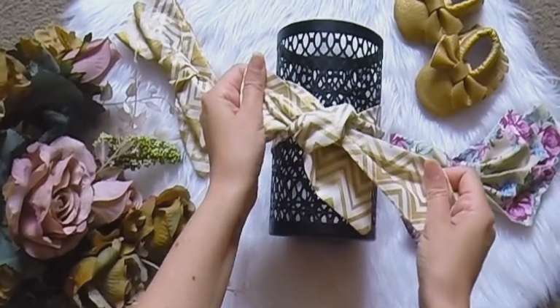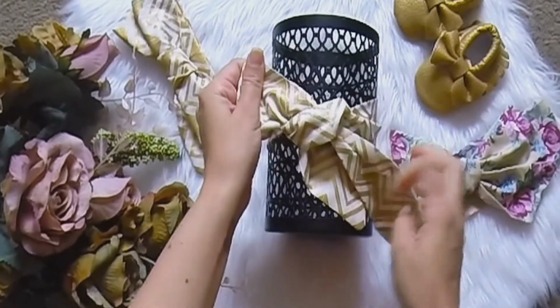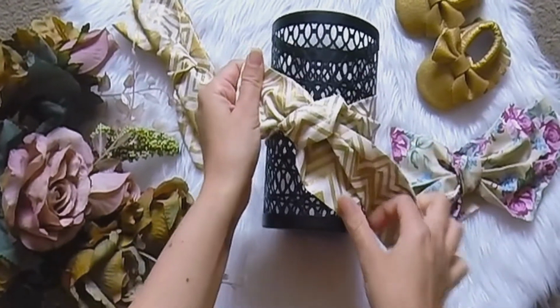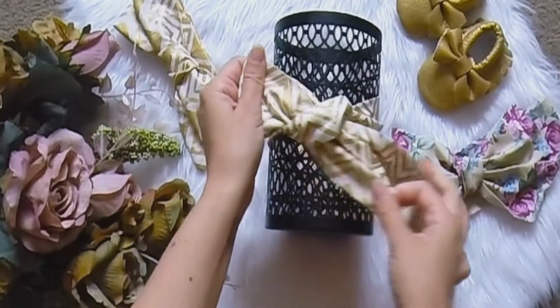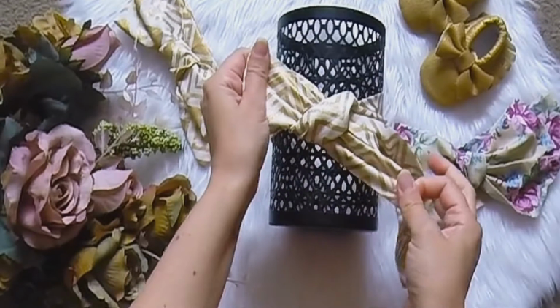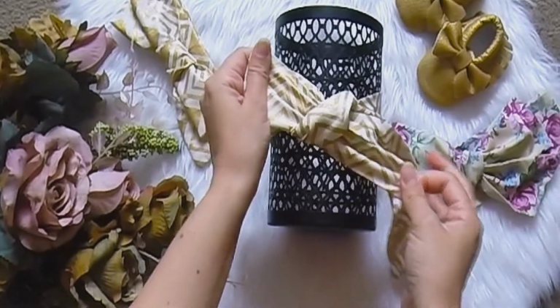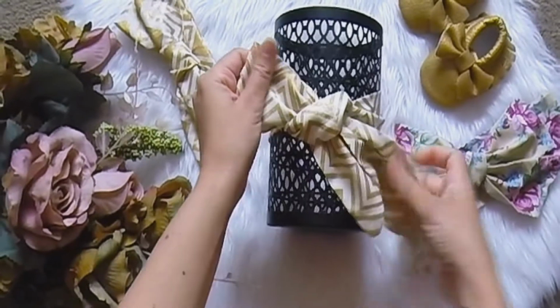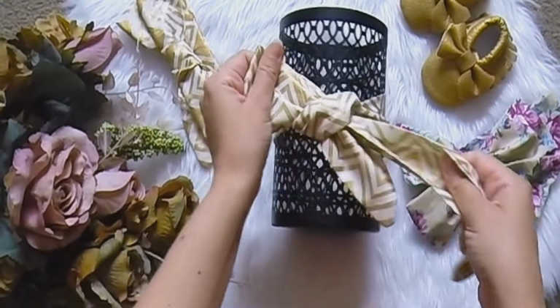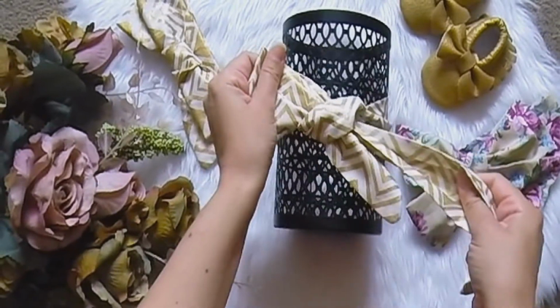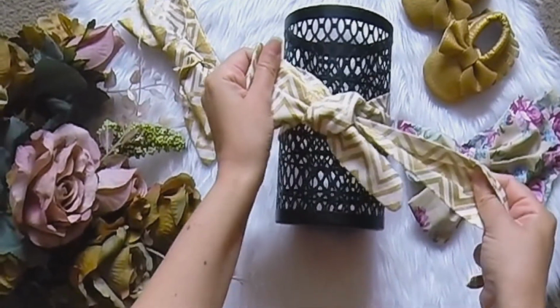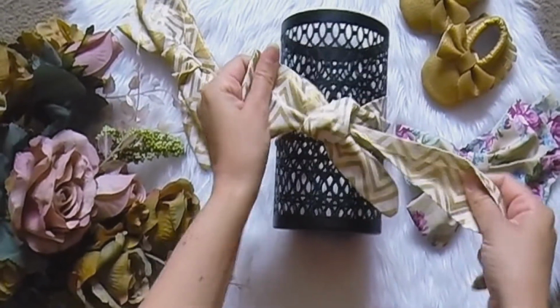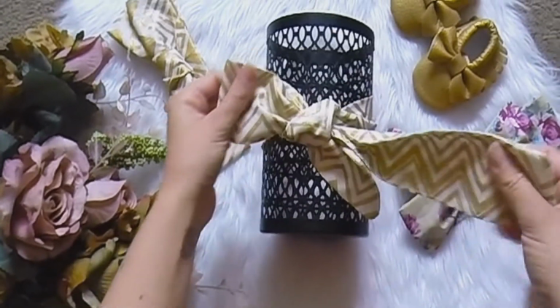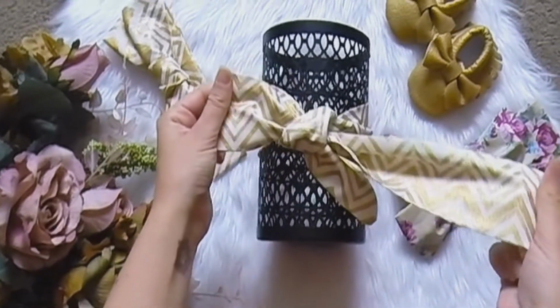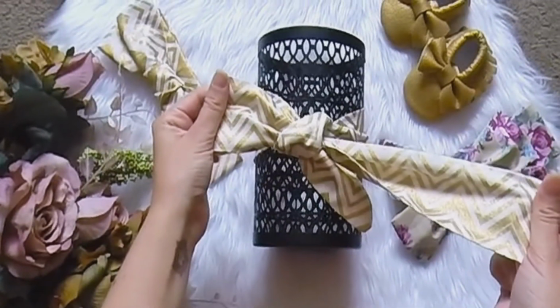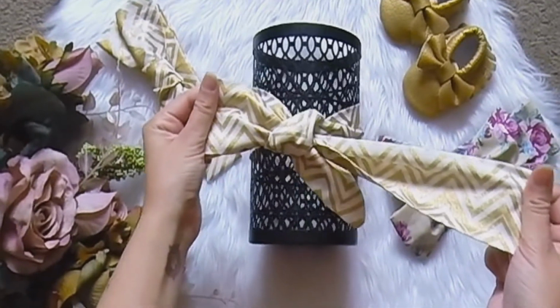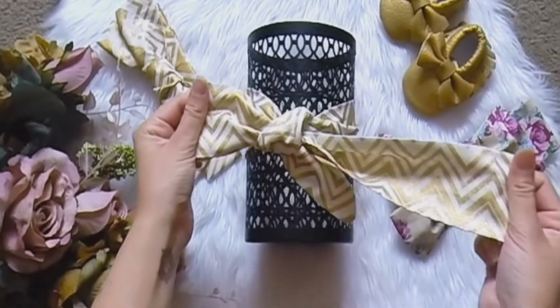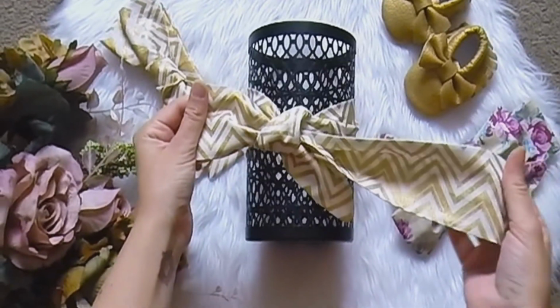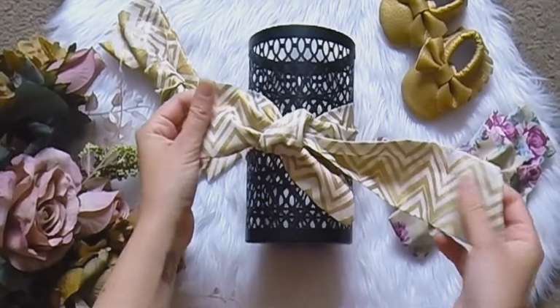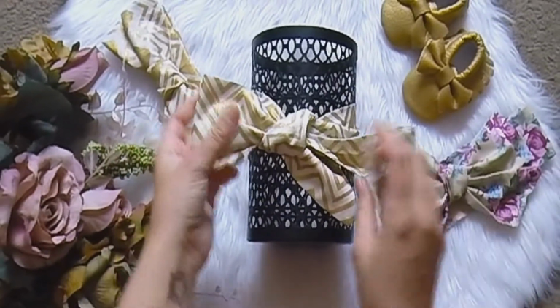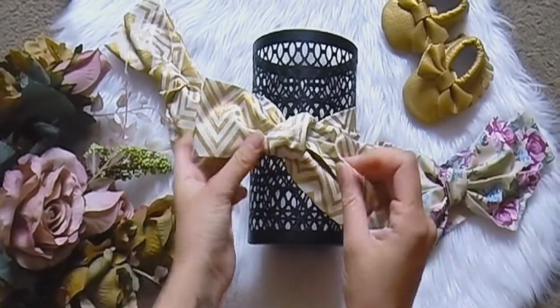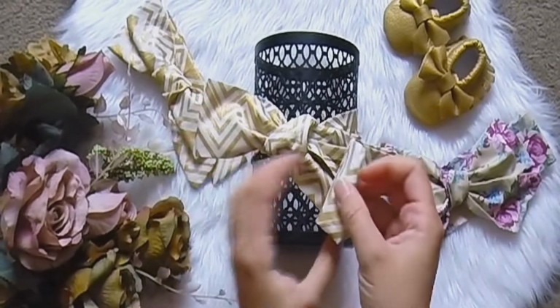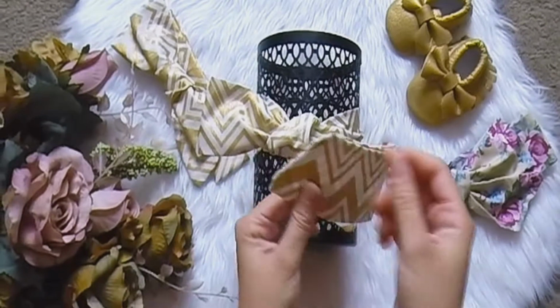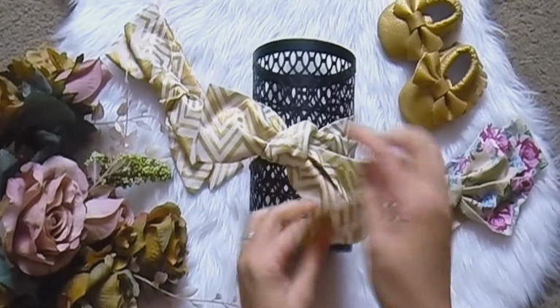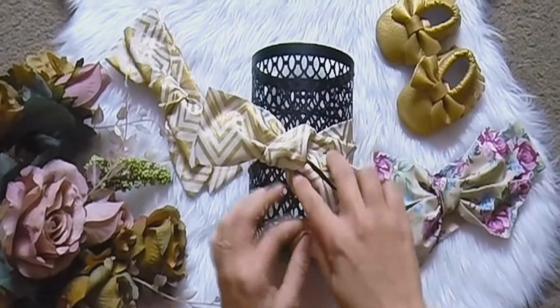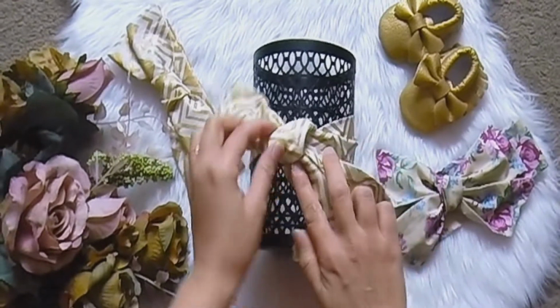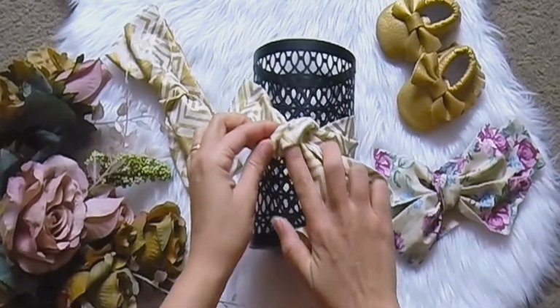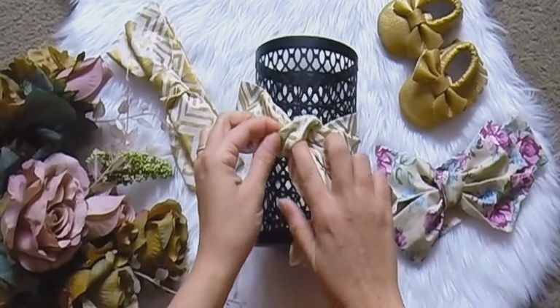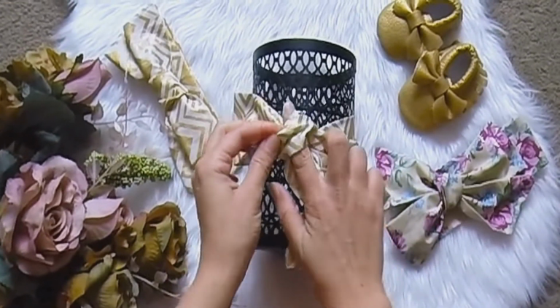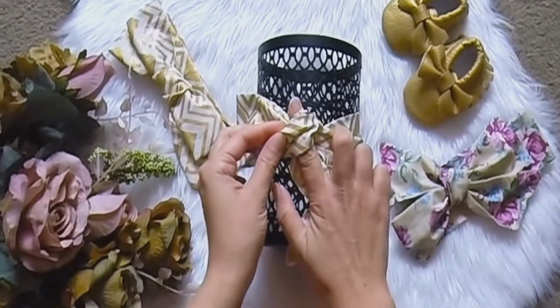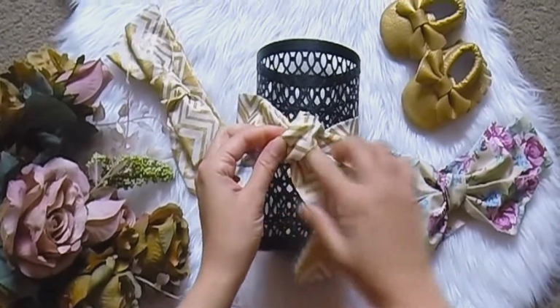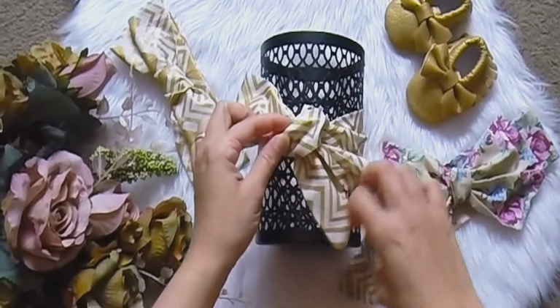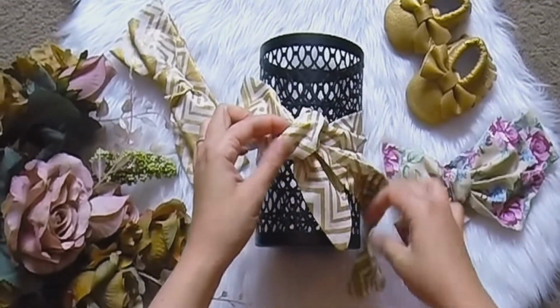Make adjustments to the fabric so that it looks nice and neat. Now take the right side and pull it back up through the loop you've just made.